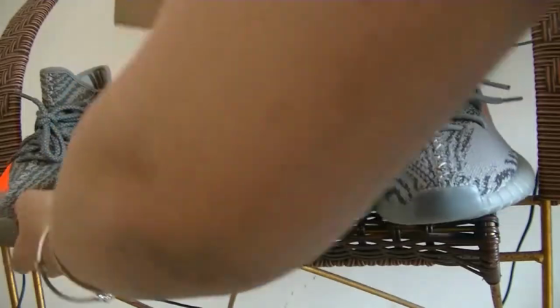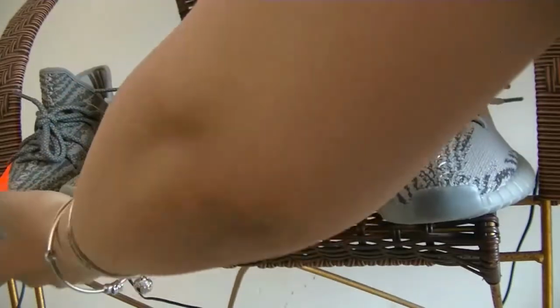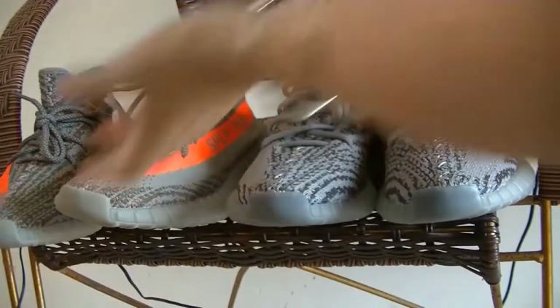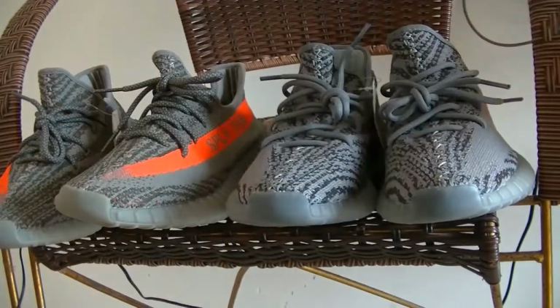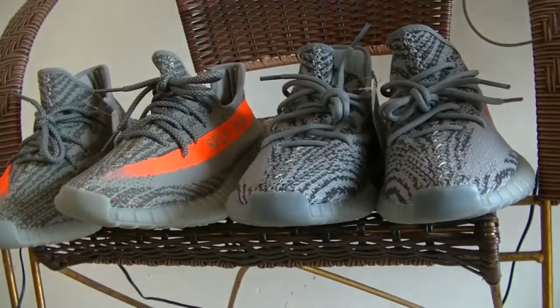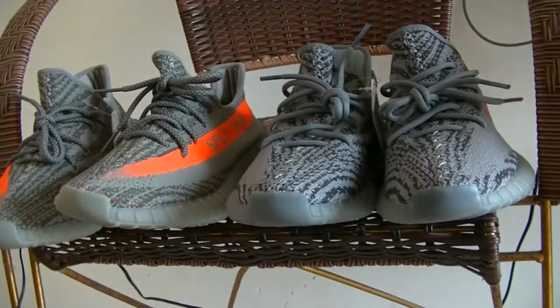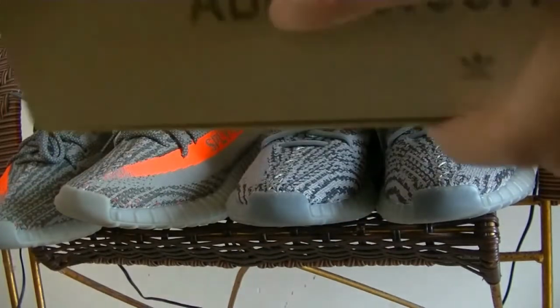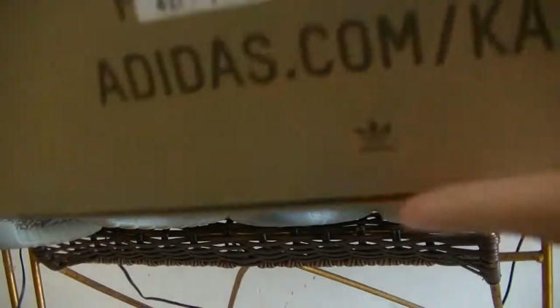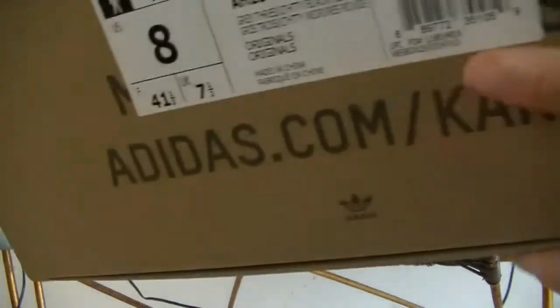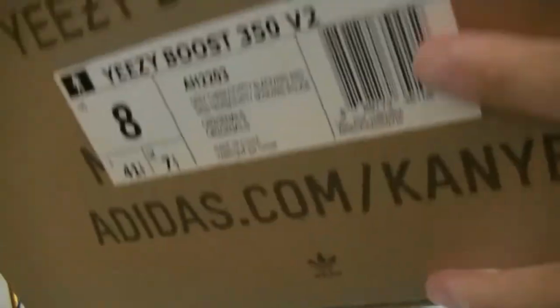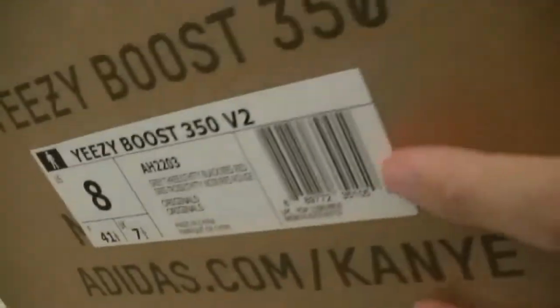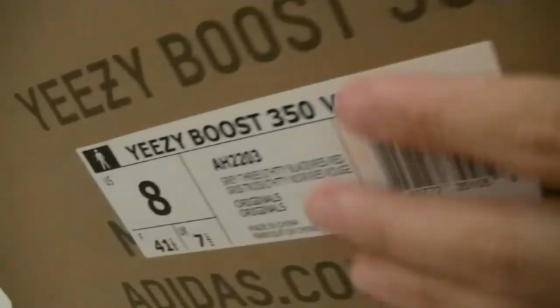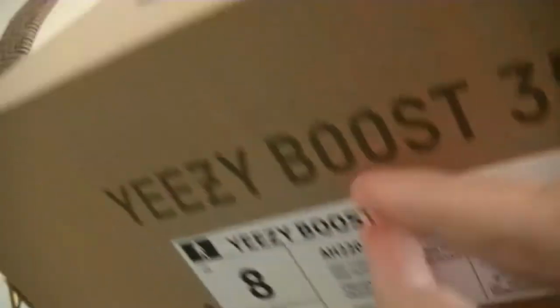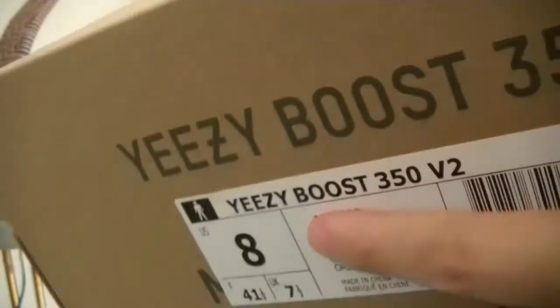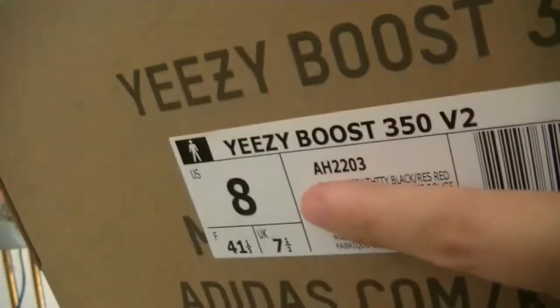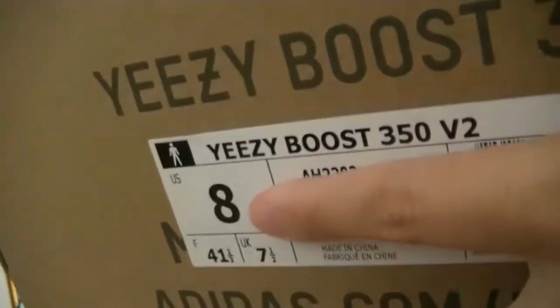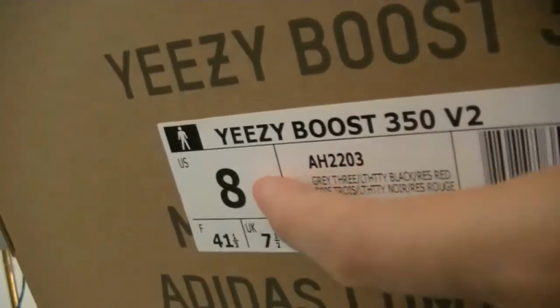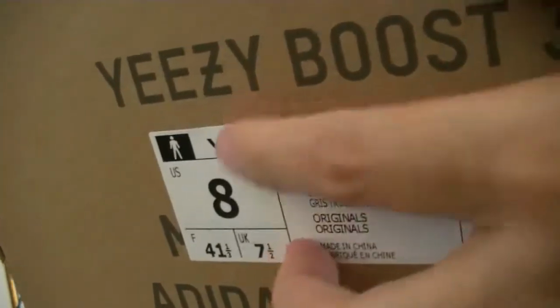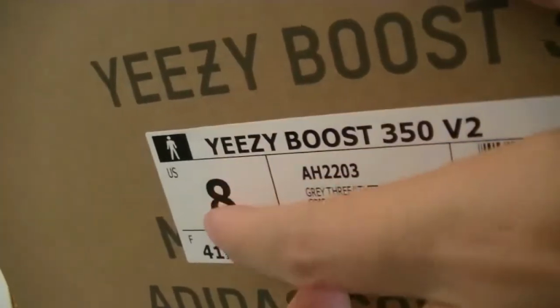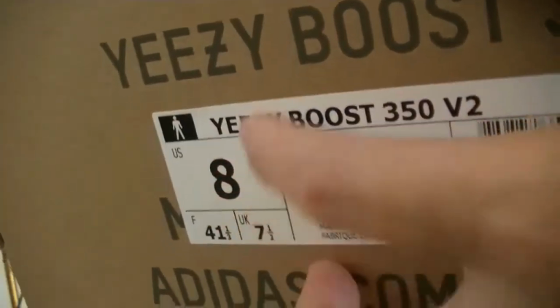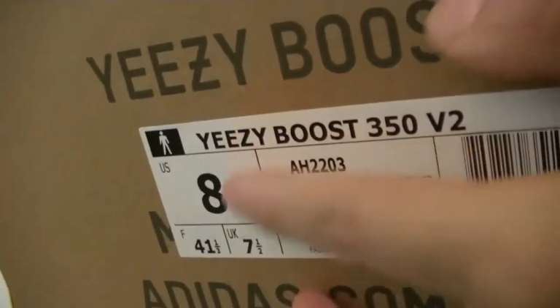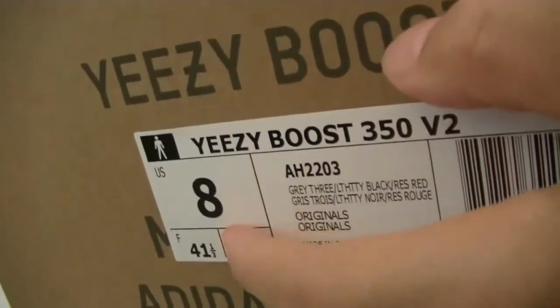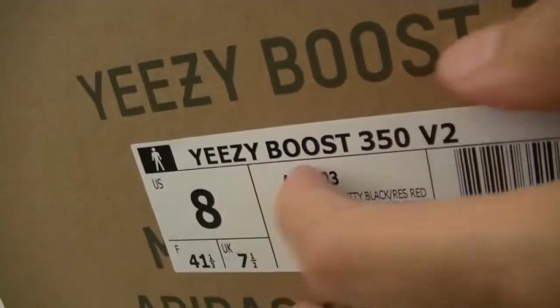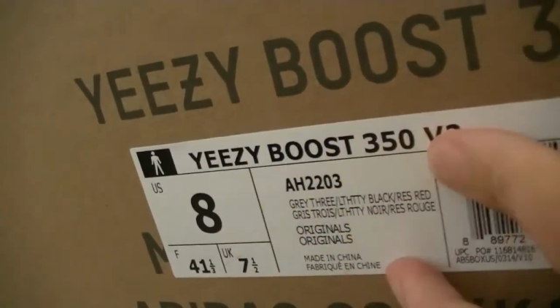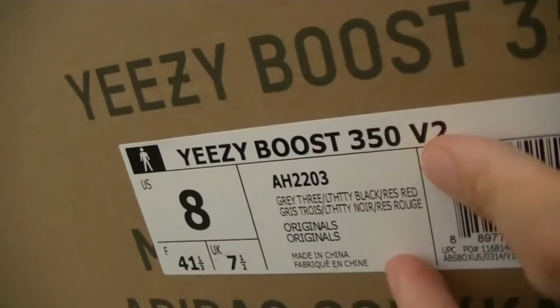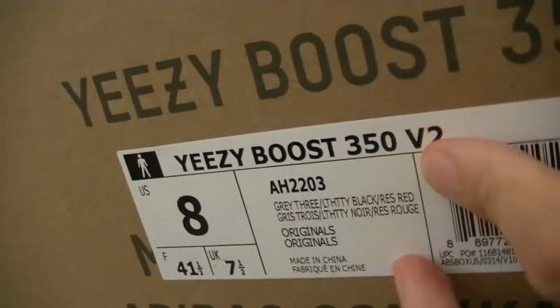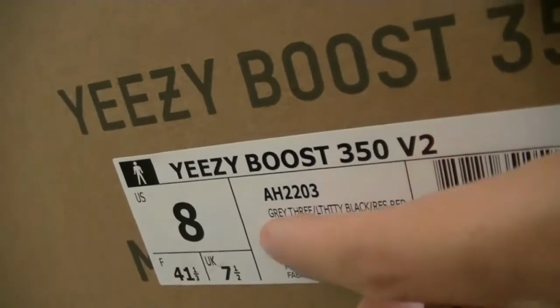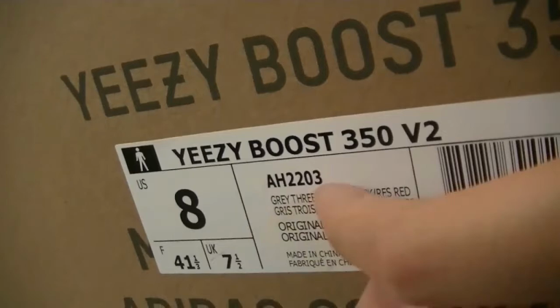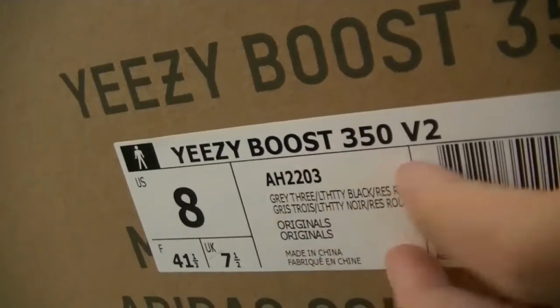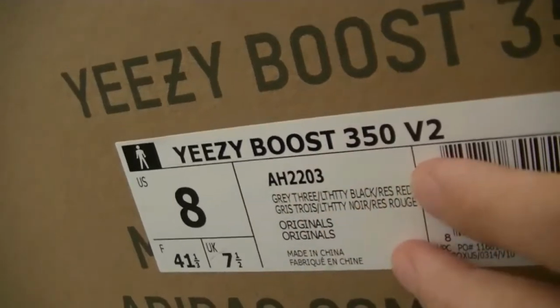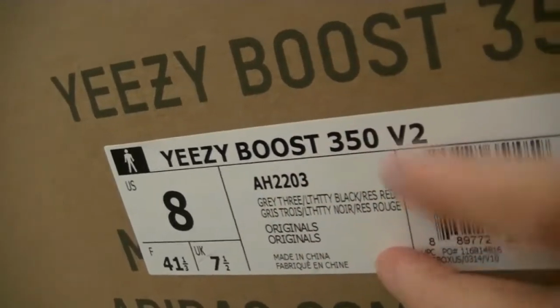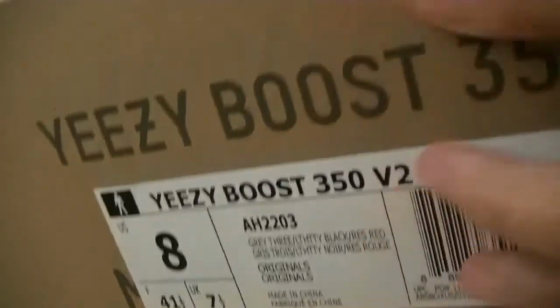Let's check the box of the Beluga 2.0 — the size label. I've got a size 8. This is the cutaway view.